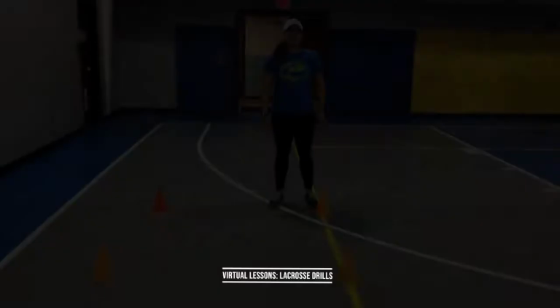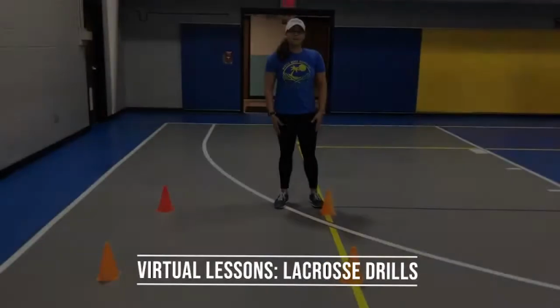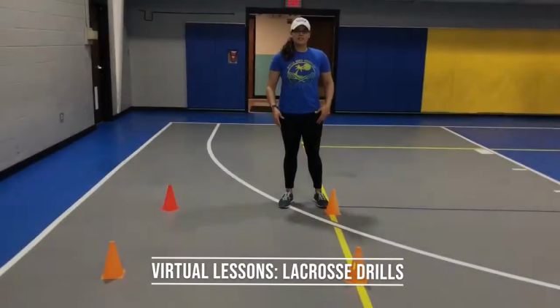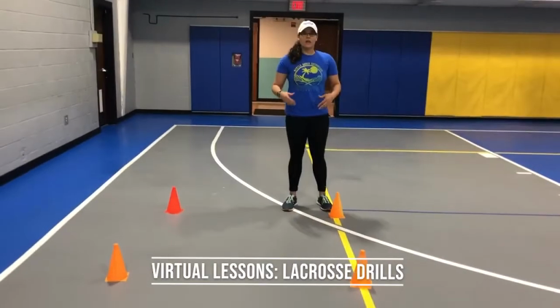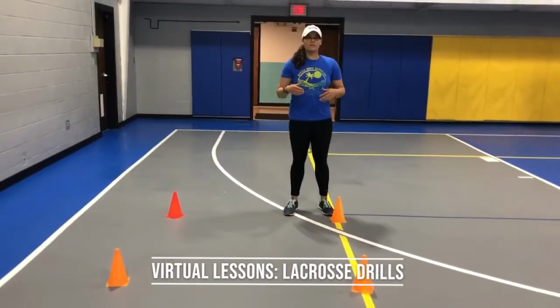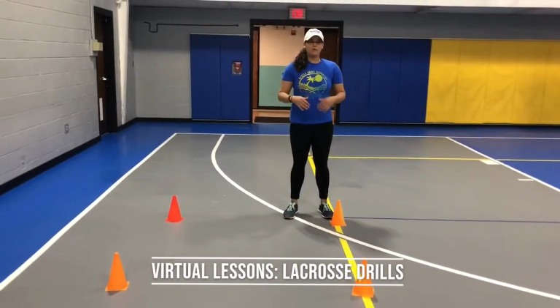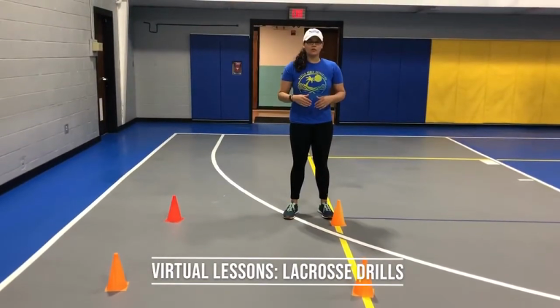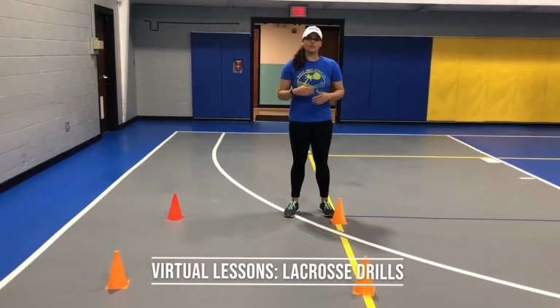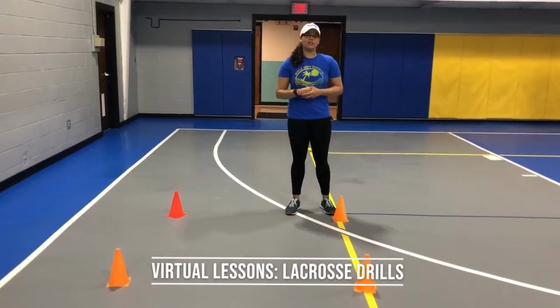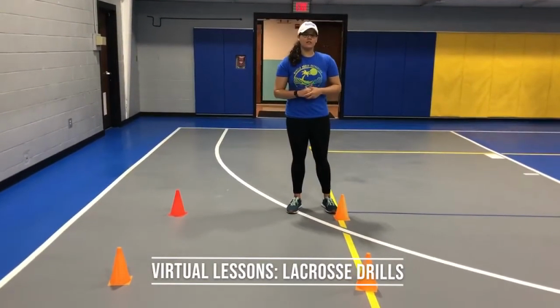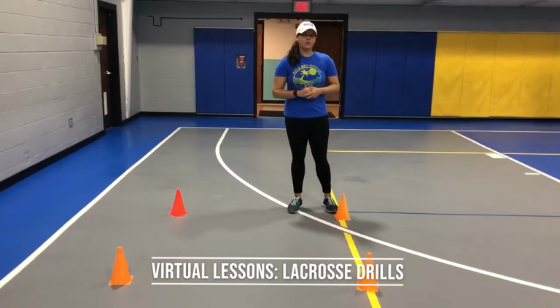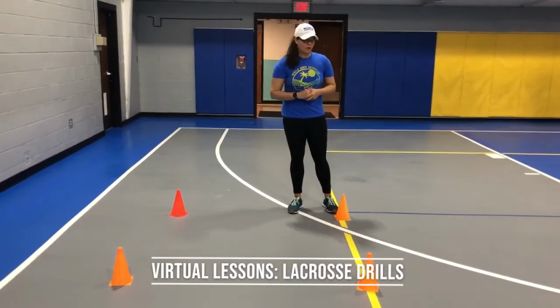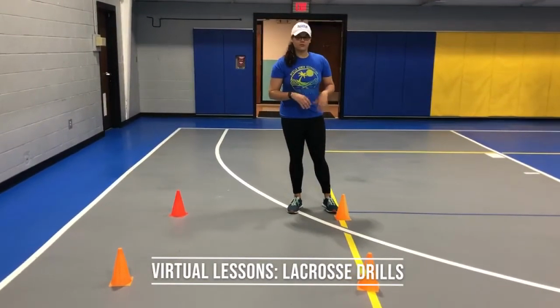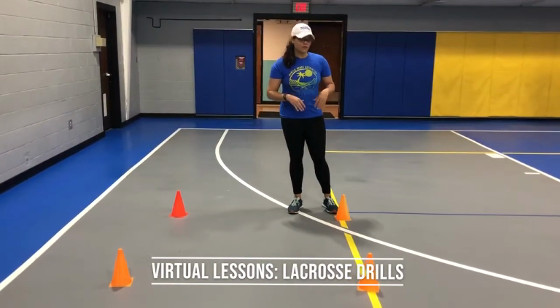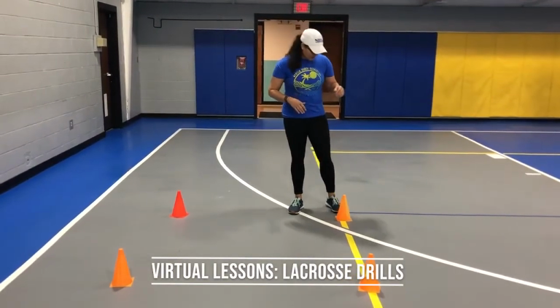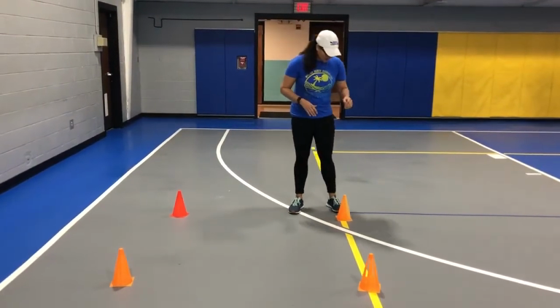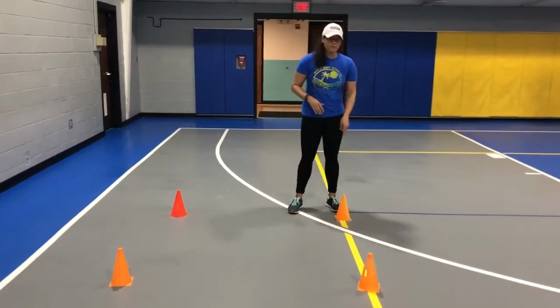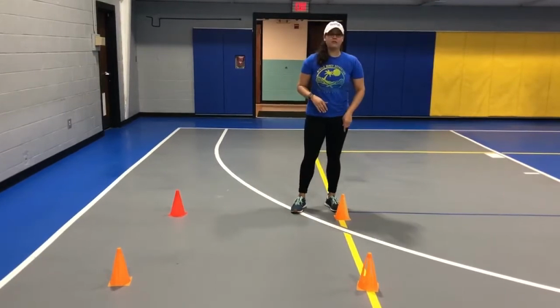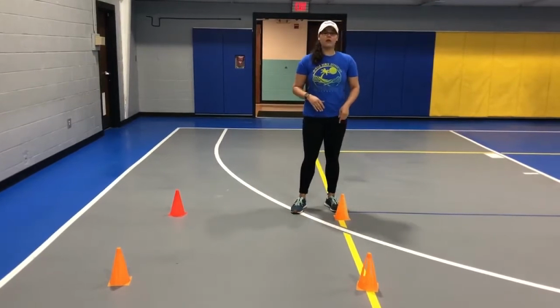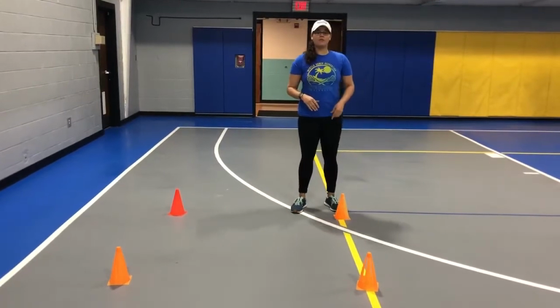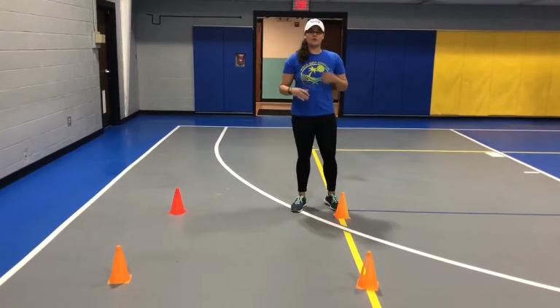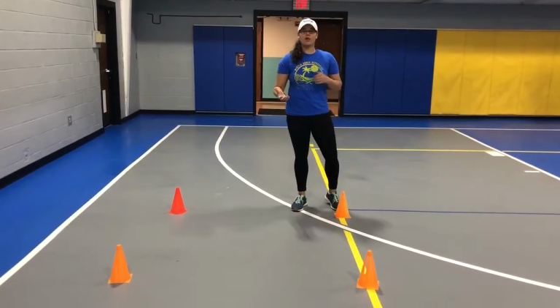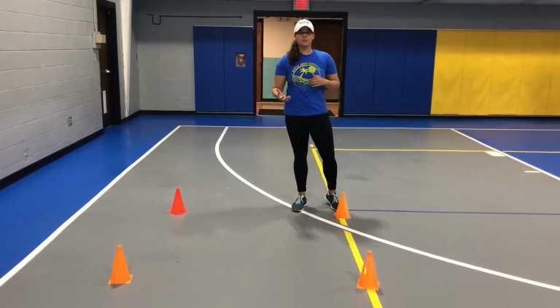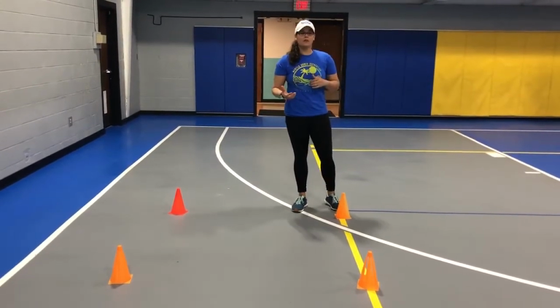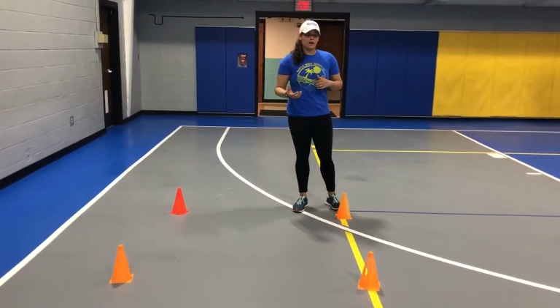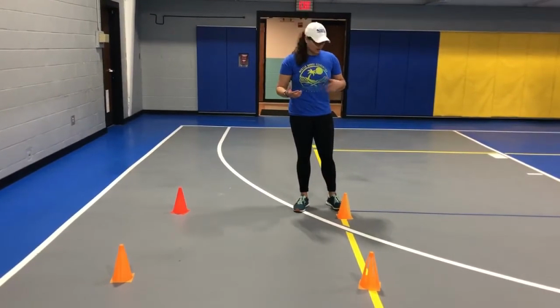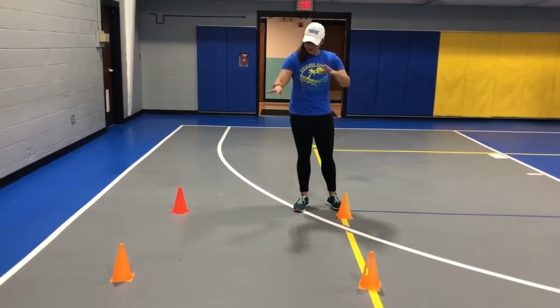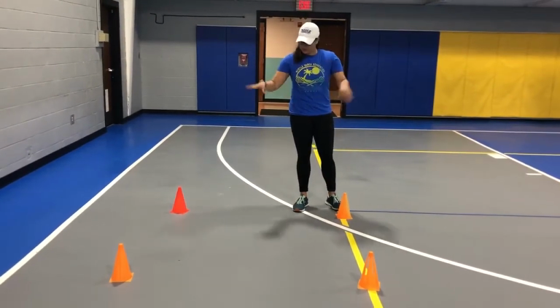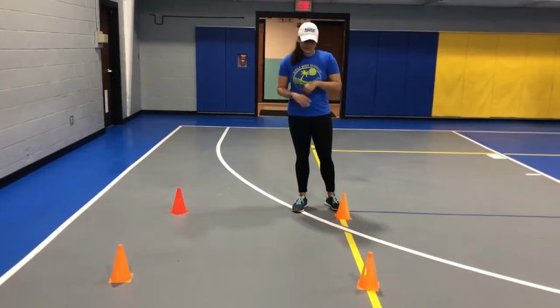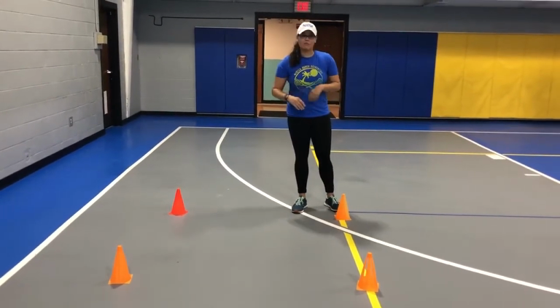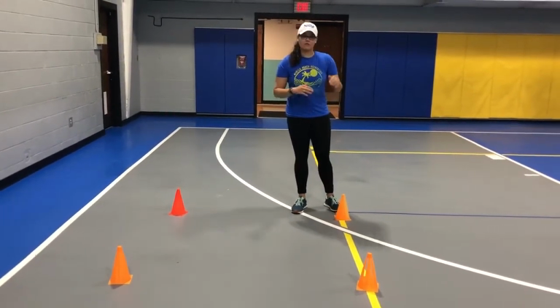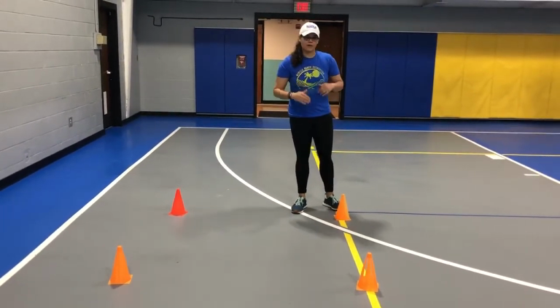Alright guys, next up we have some footwork drills. You don't need a stick for this or a ball, just your feet. I have cones. If you don't have cones, you can use cups or whatever you can use to kind of move your feet around.